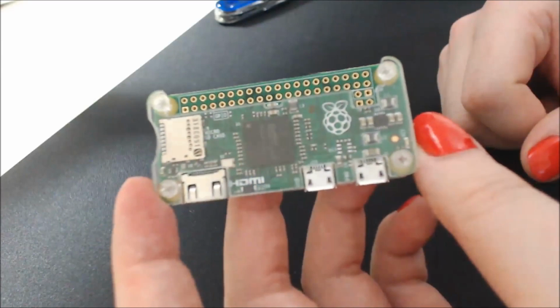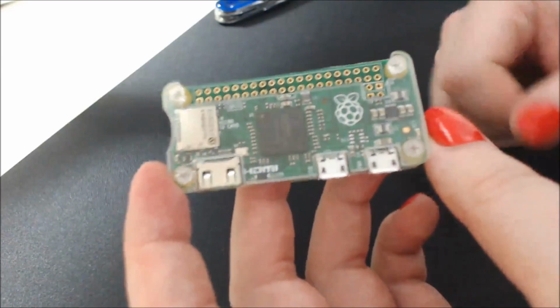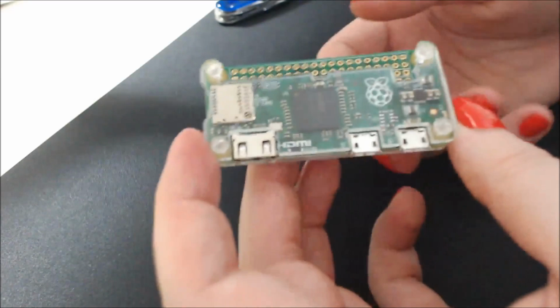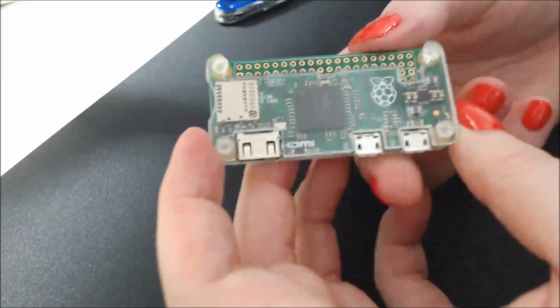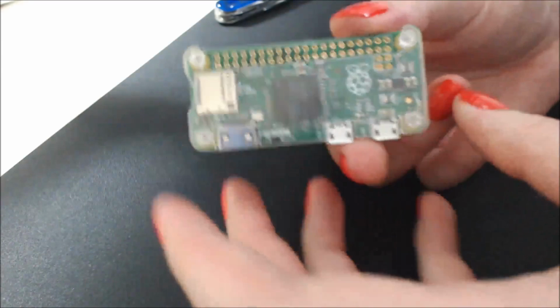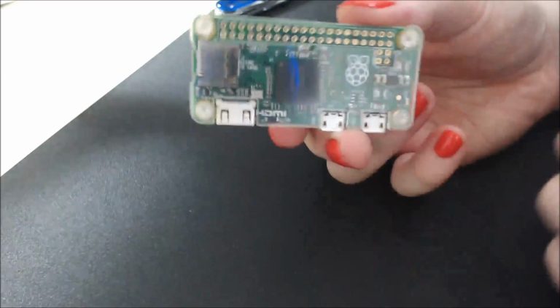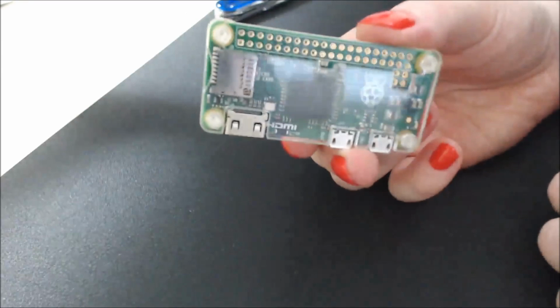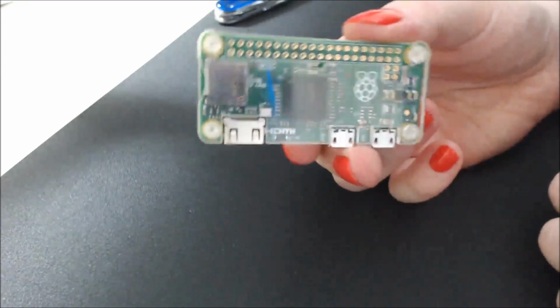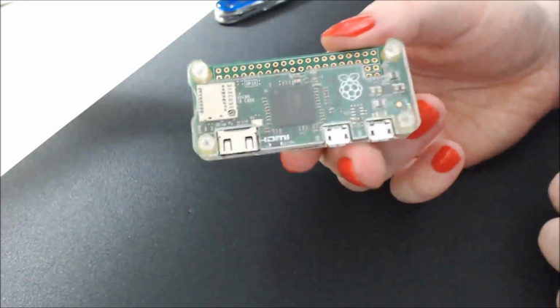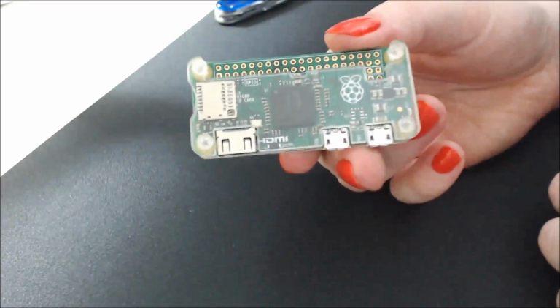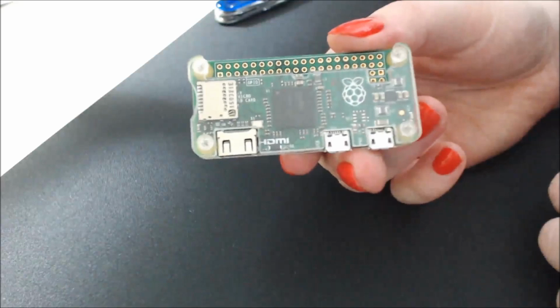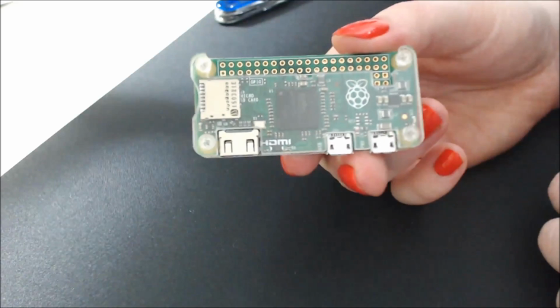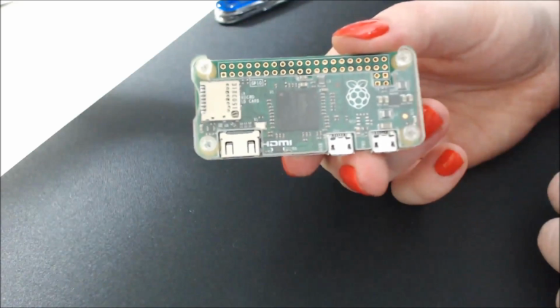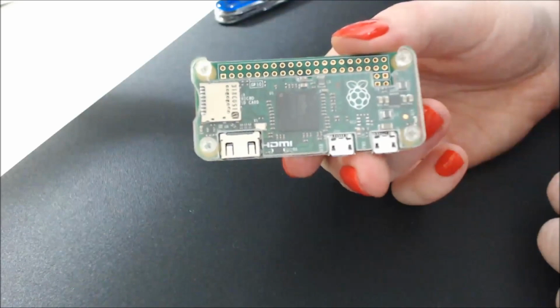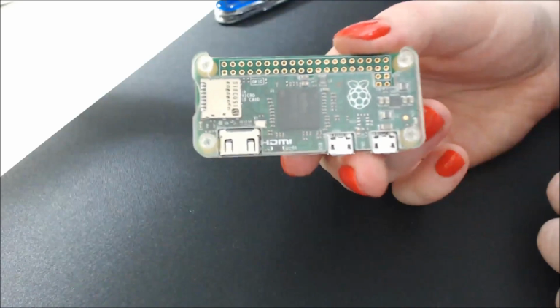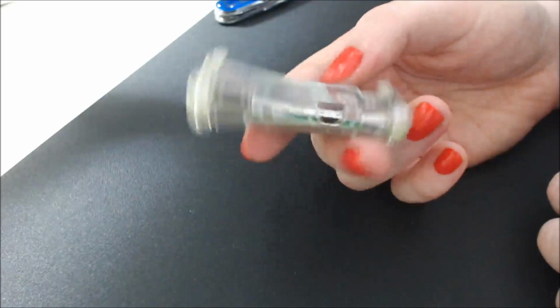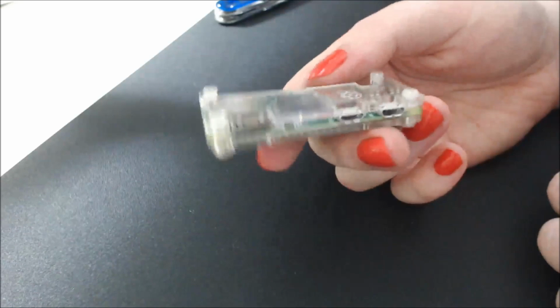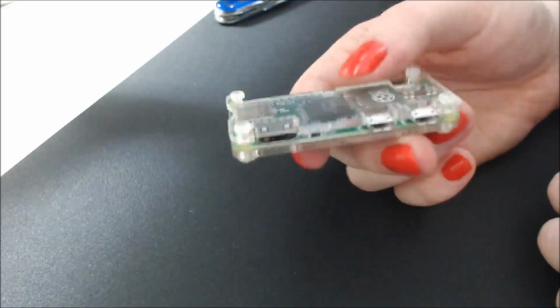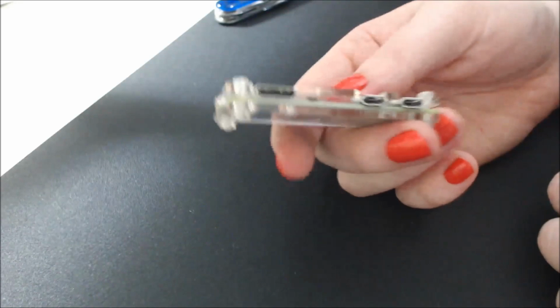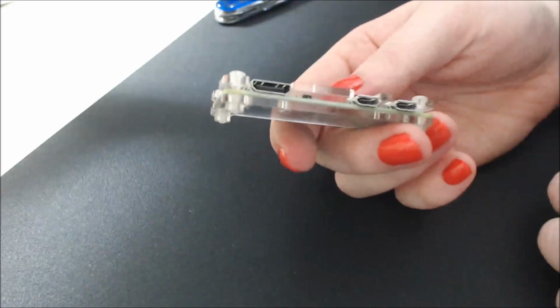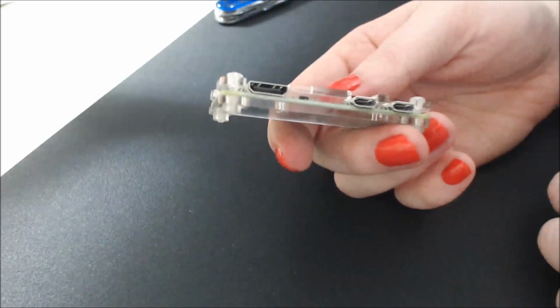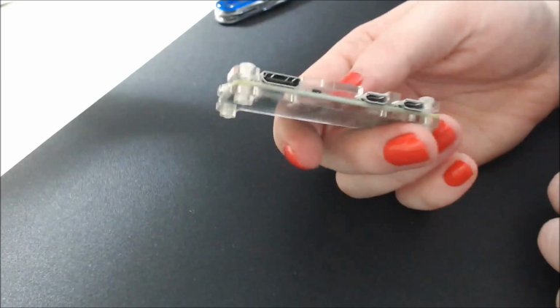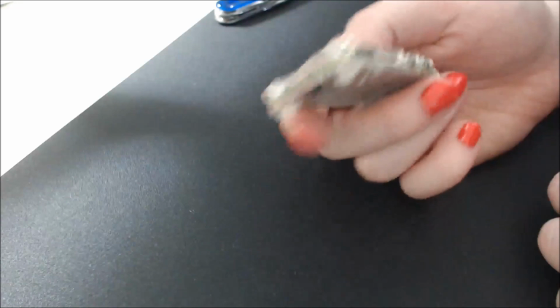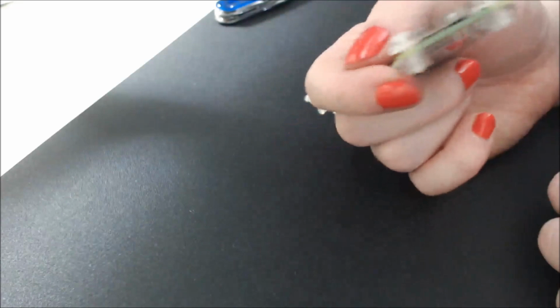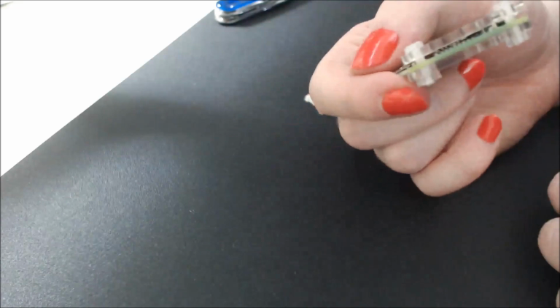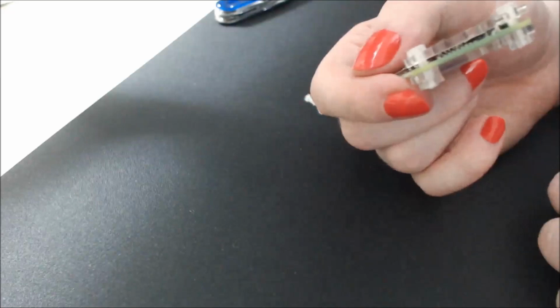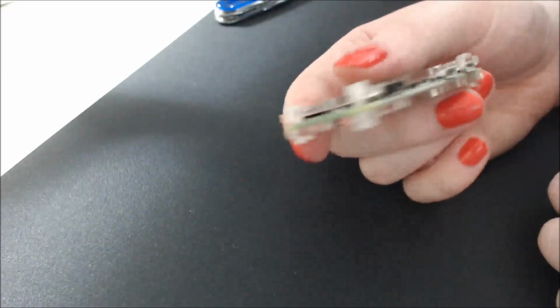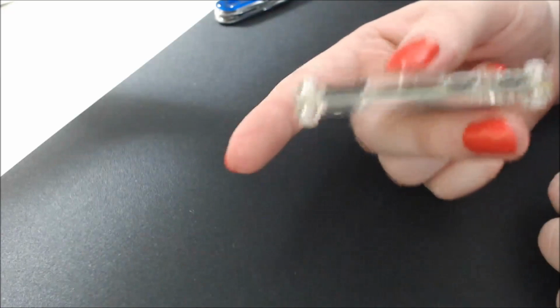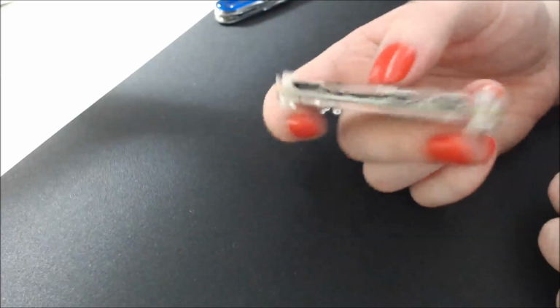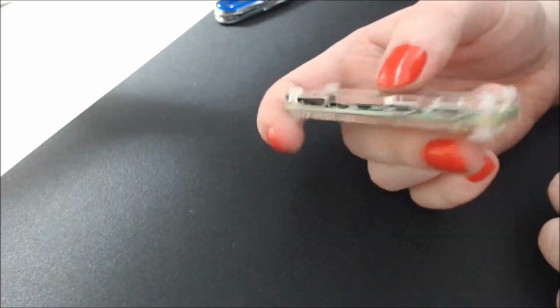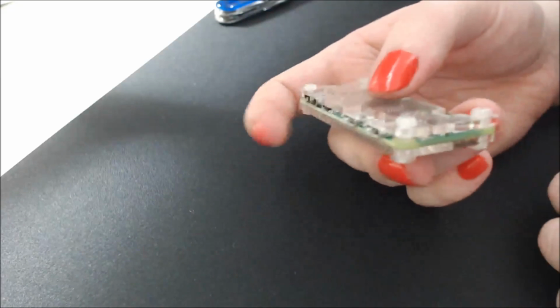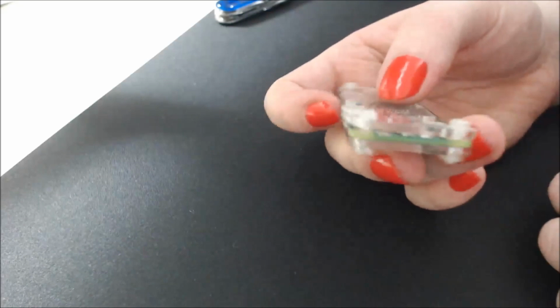I hope you guys have enjoyed me flailing. And now I just need to actually install the OS on this thing and do something with it.